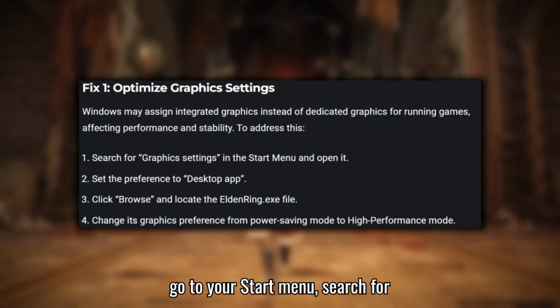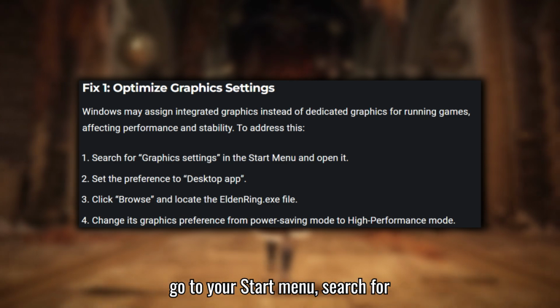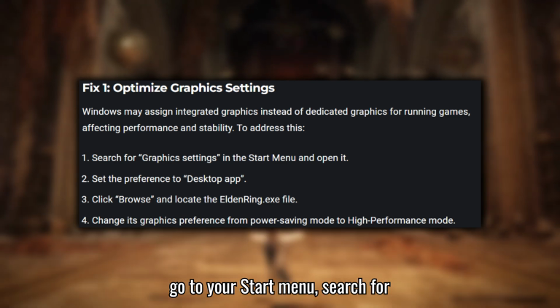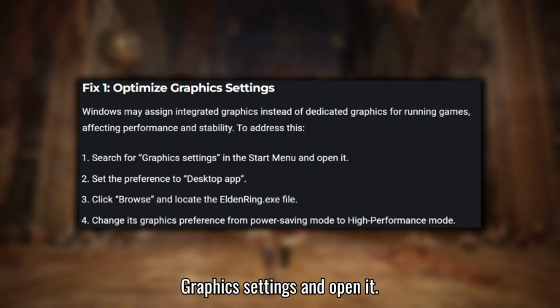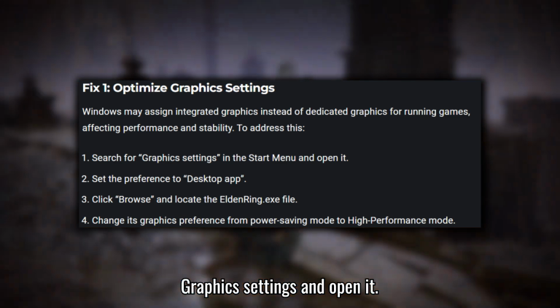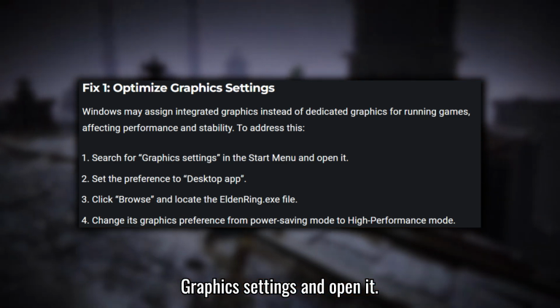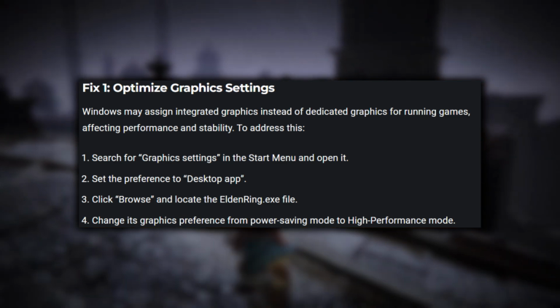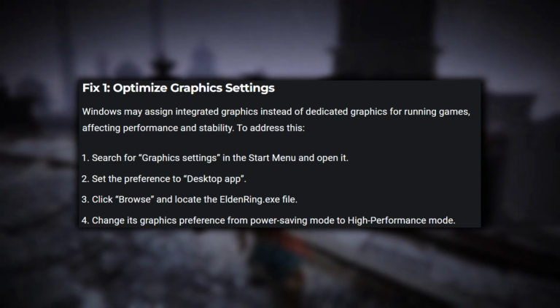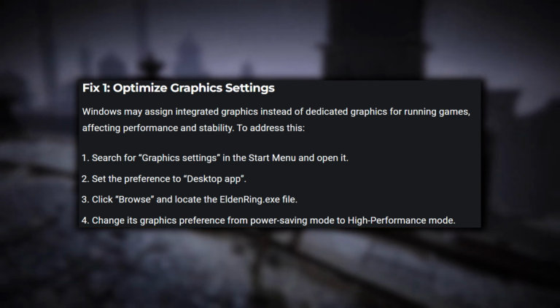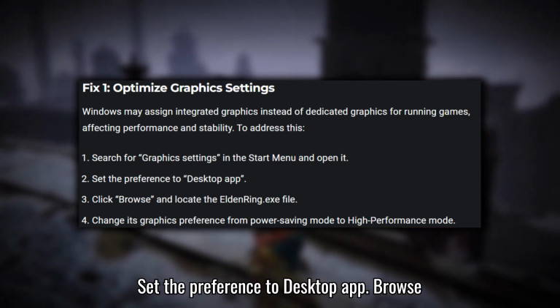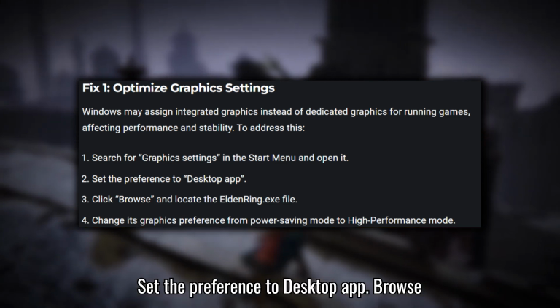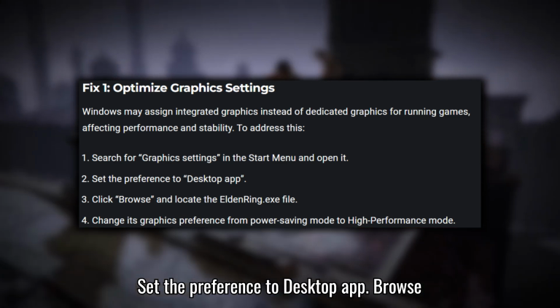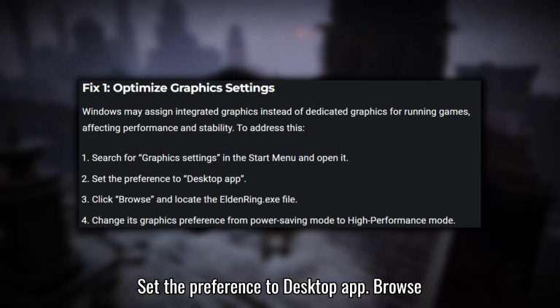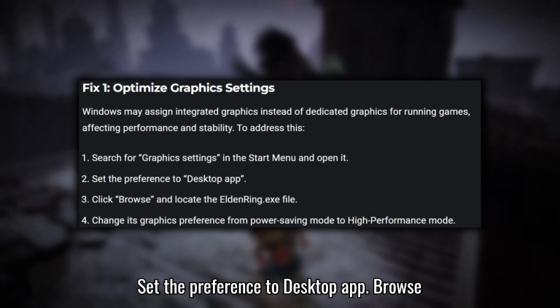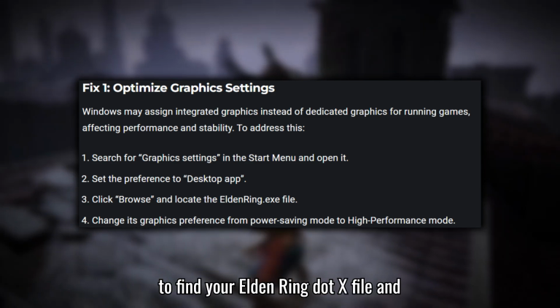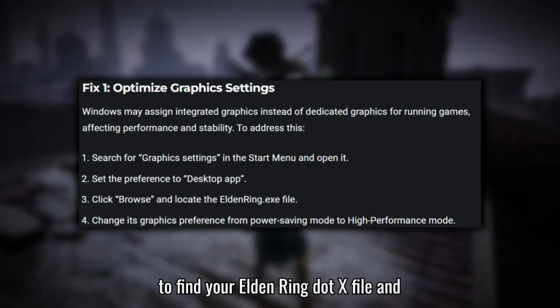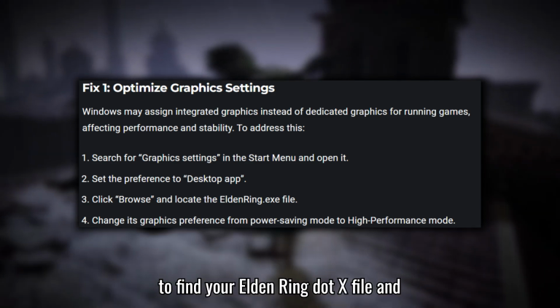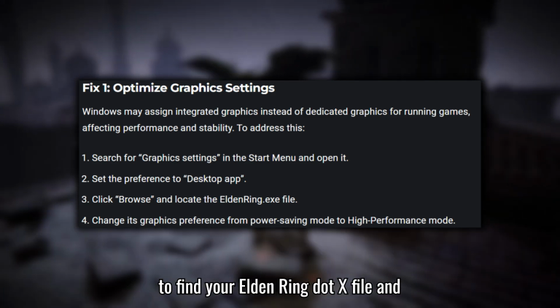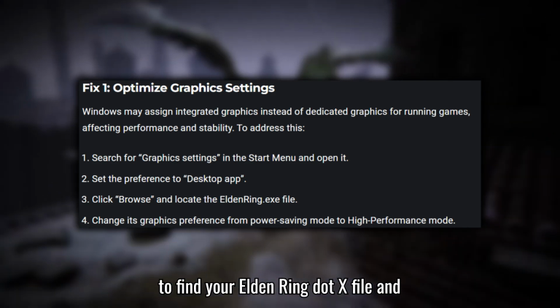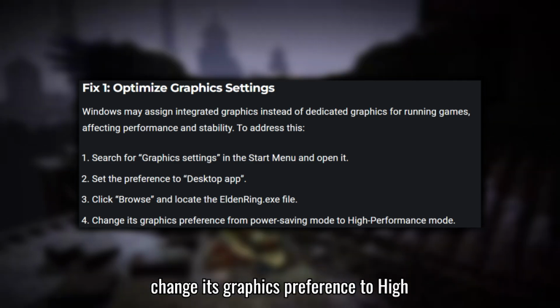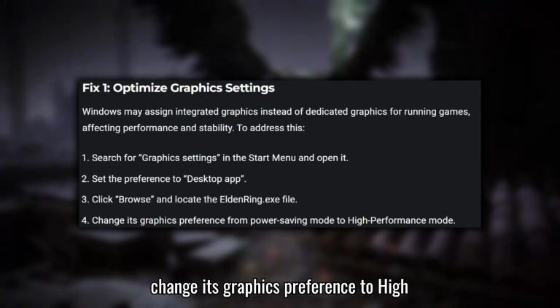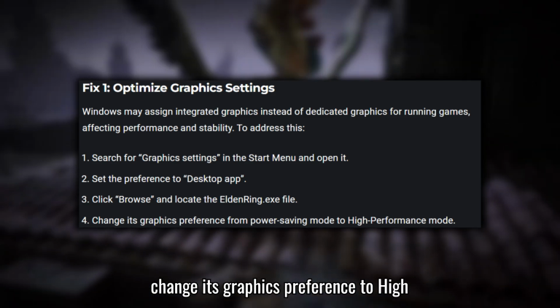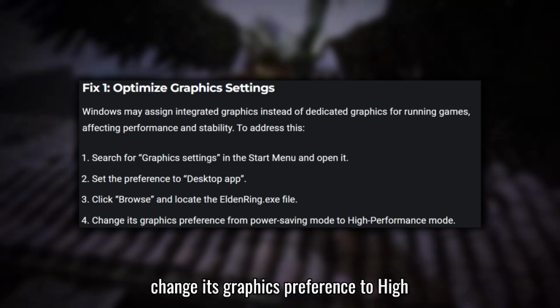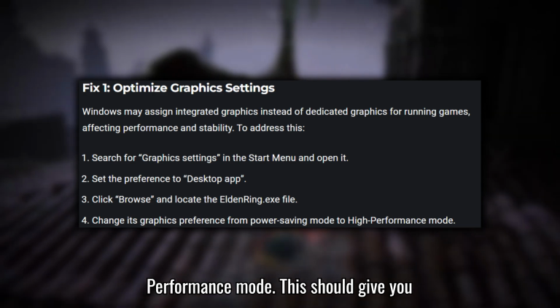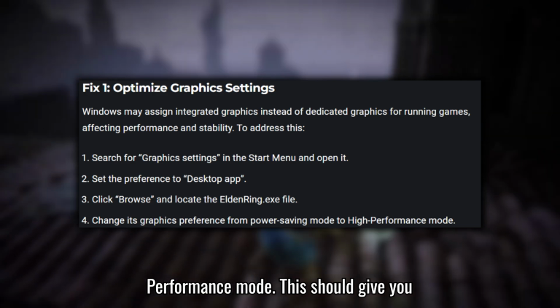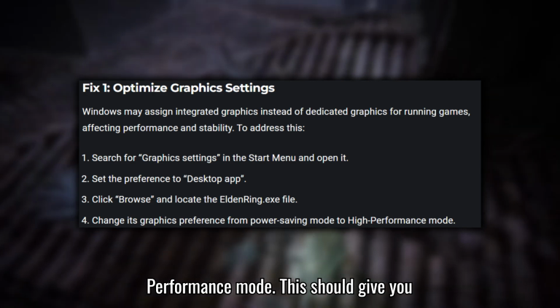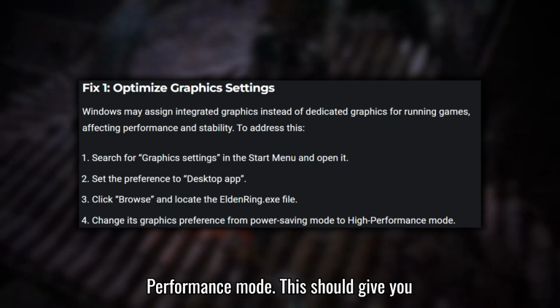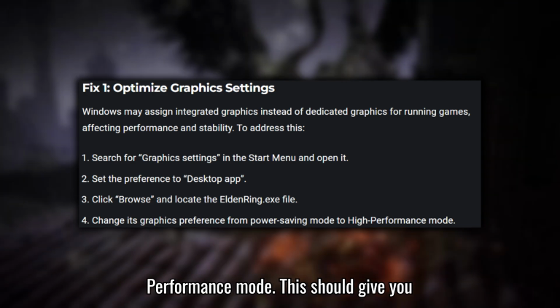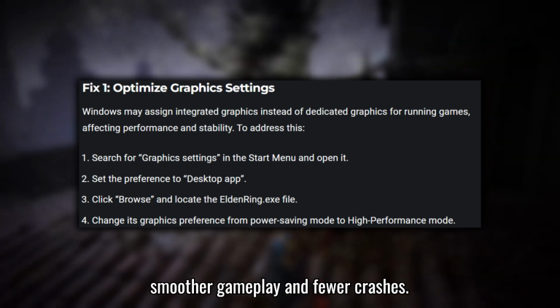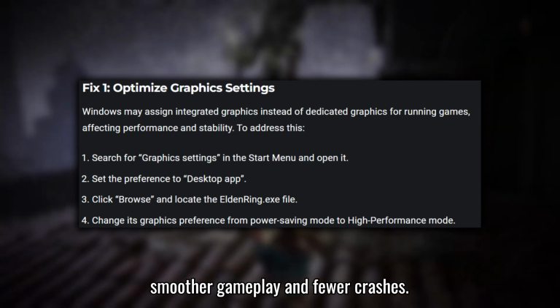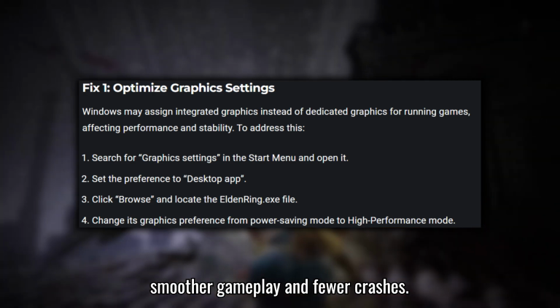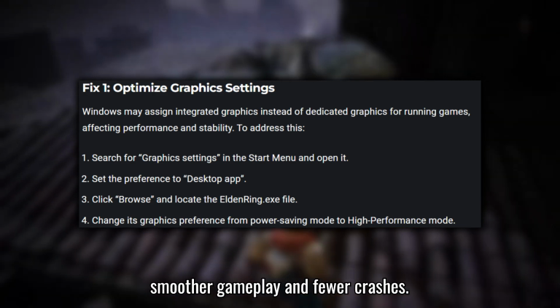go to your Start Menu, search for Graphics Settings, and open it. Set the preference to Desktop App, browse to find your Elden Ring .exe file, and change its graphics preference to High Performance Mode. This should give you smoother gameplay and fewer crashes.